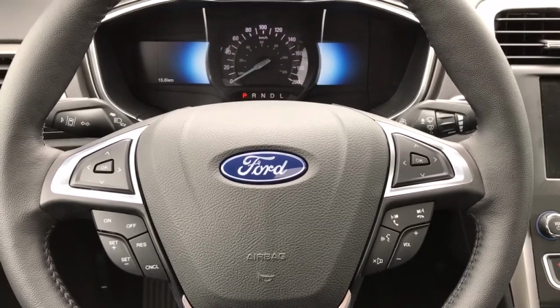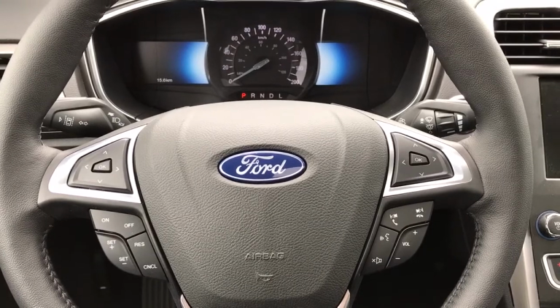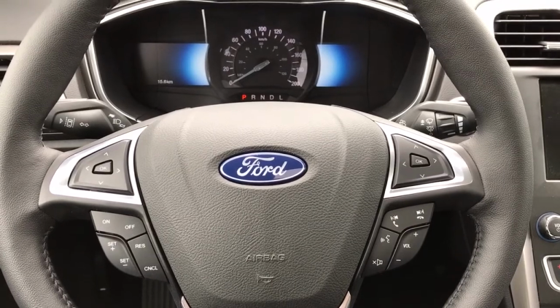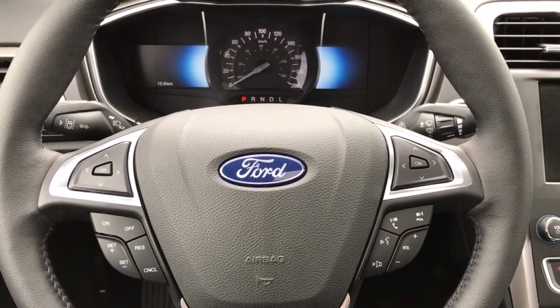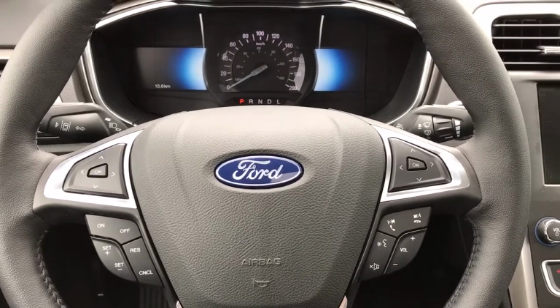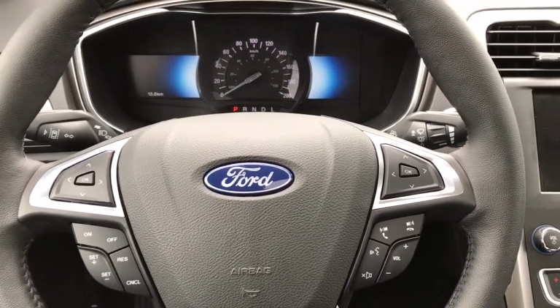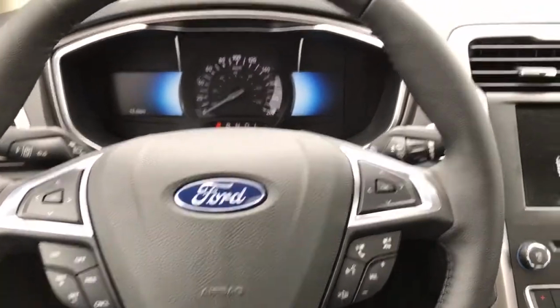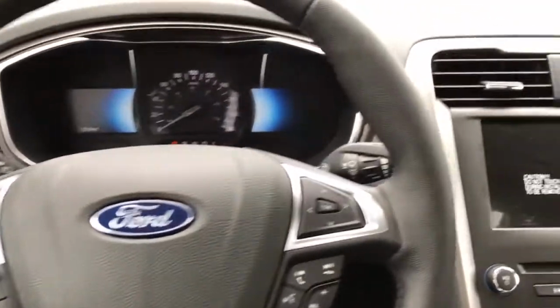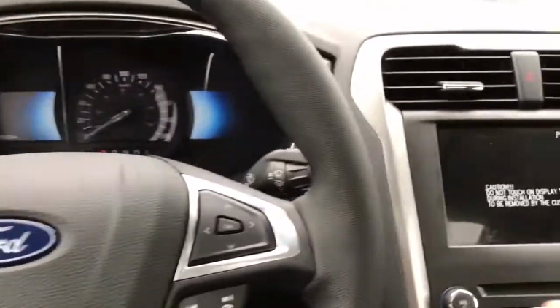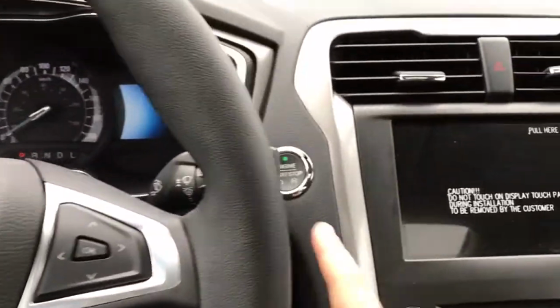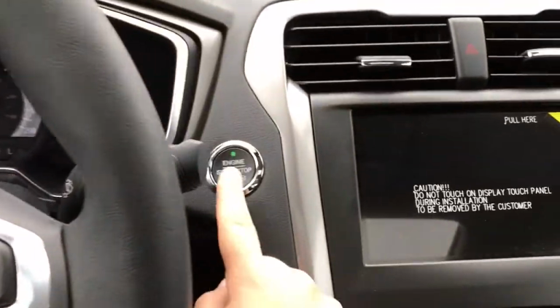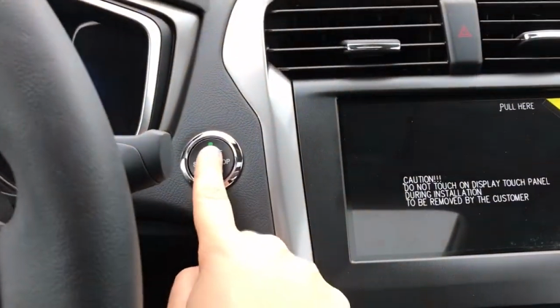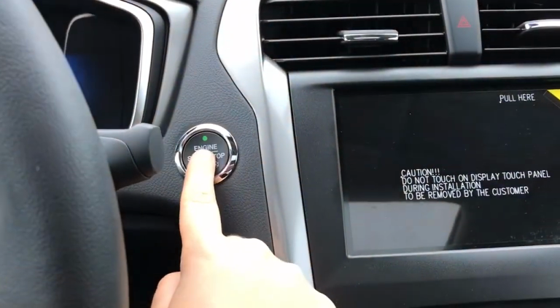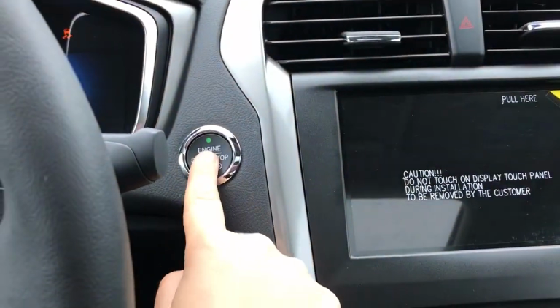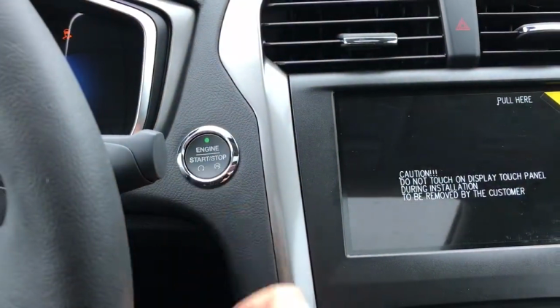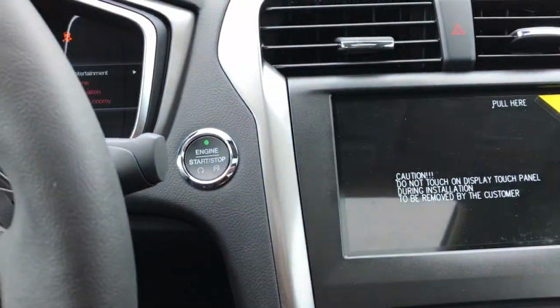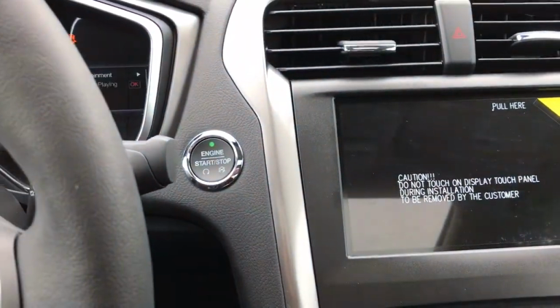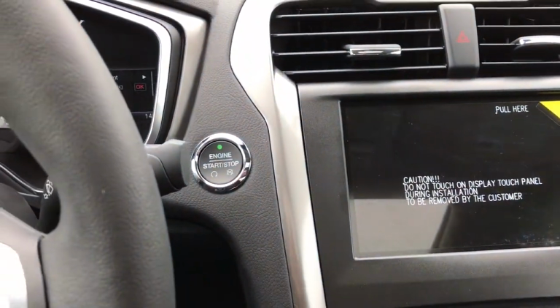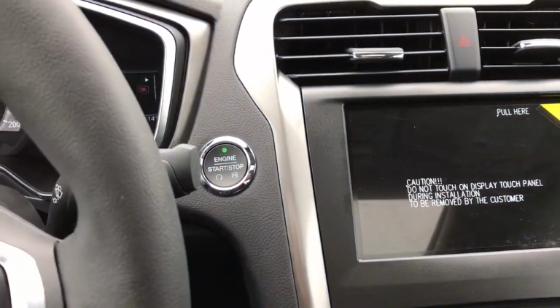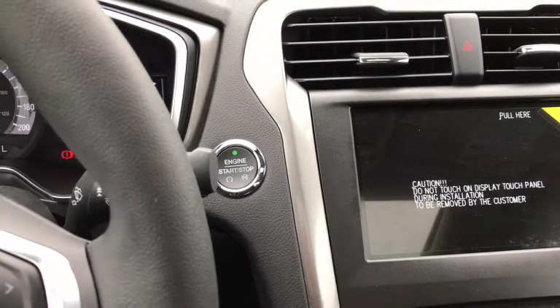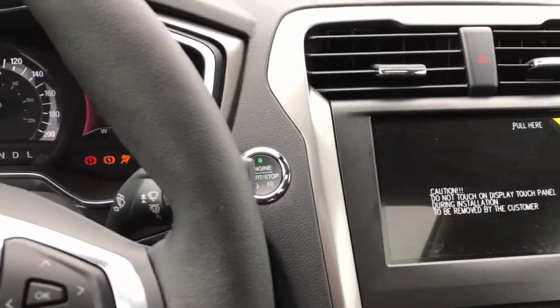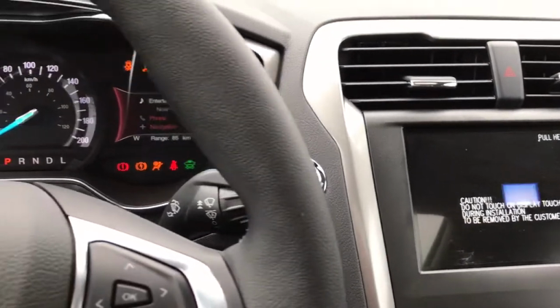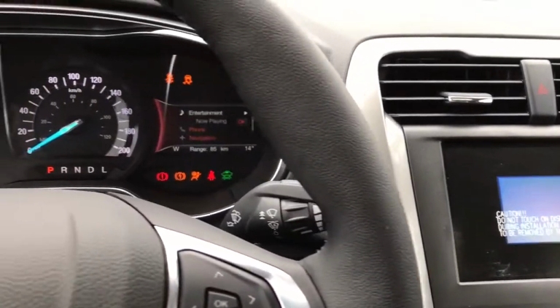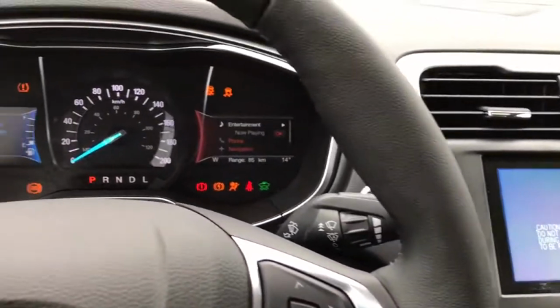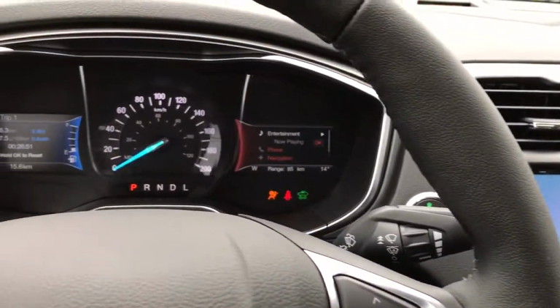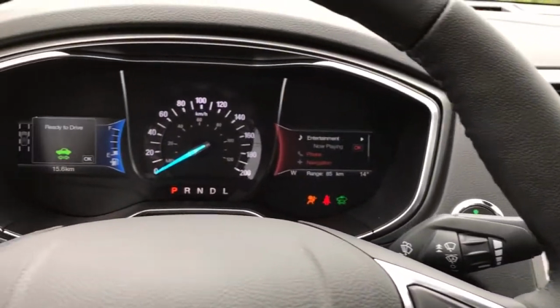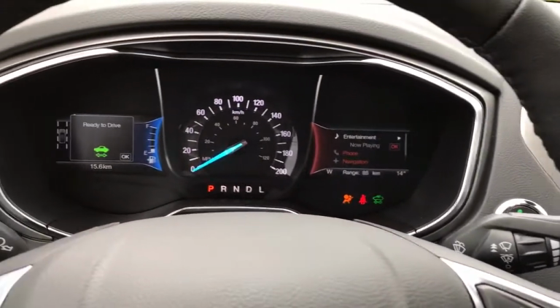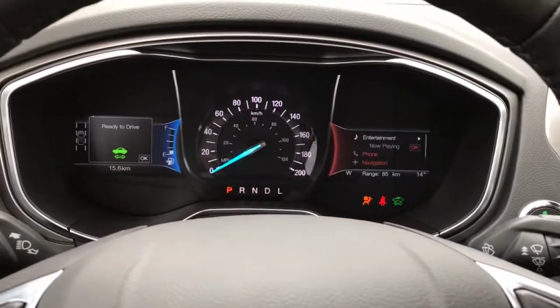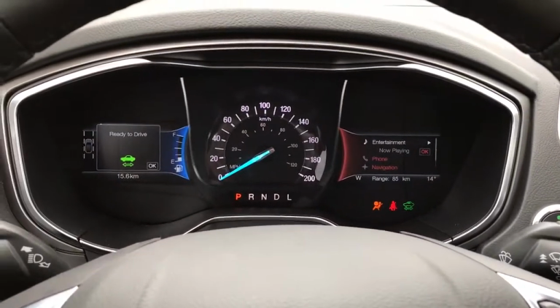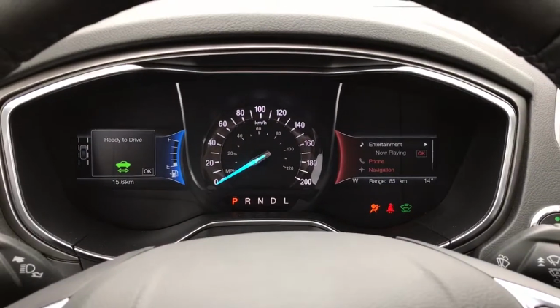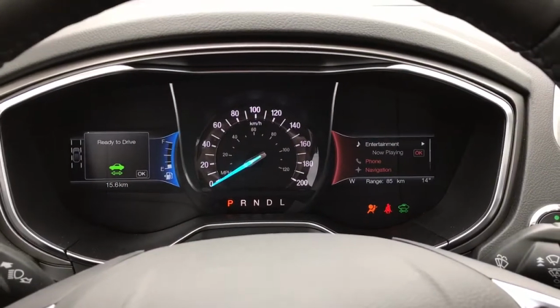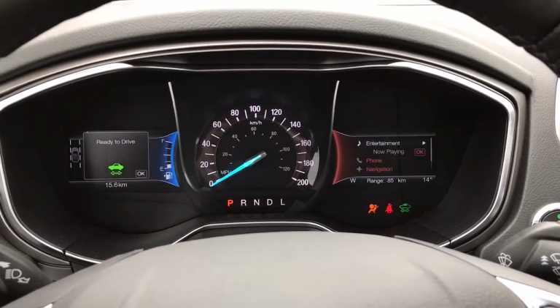This is a push start — foot on the brake, key in the pocket and press the start button. Notice how the engine is whisper quiet due to it being a hybrid.